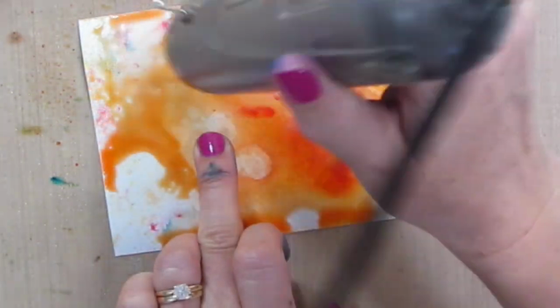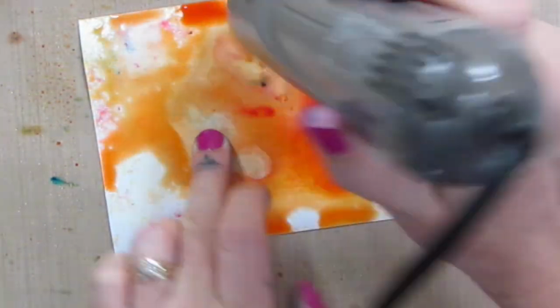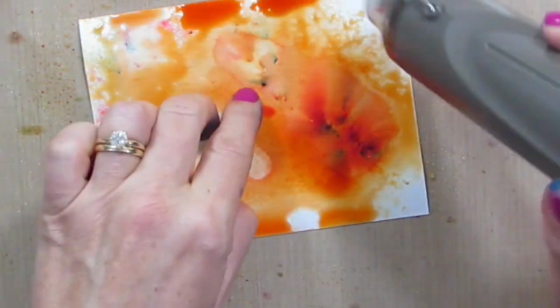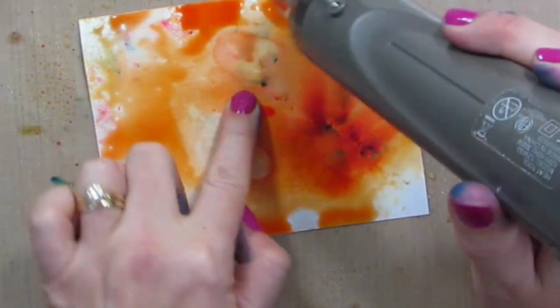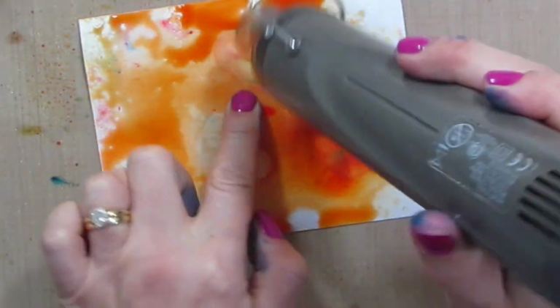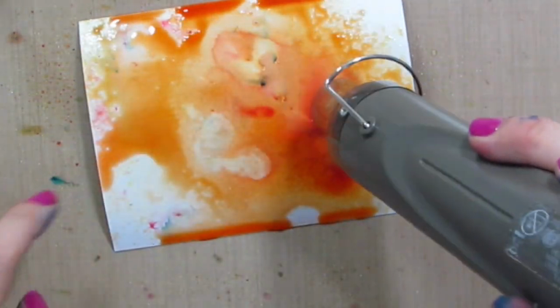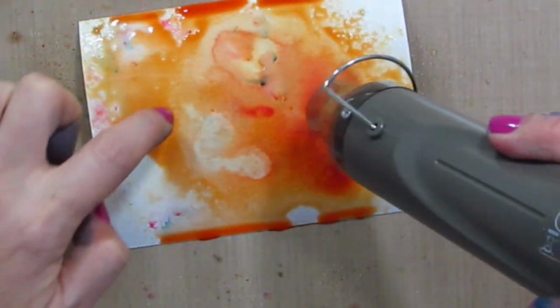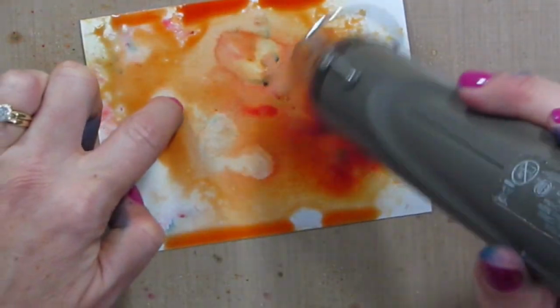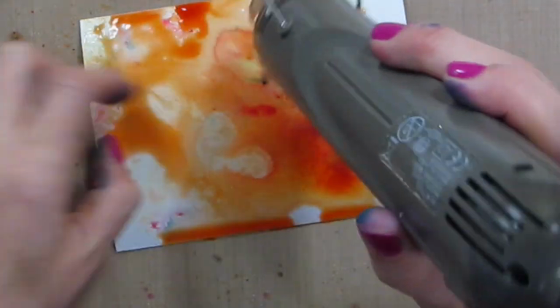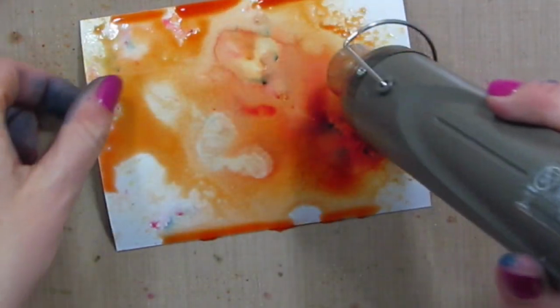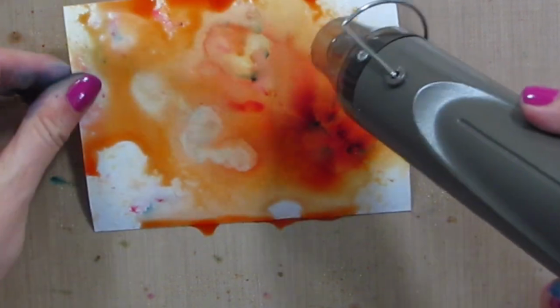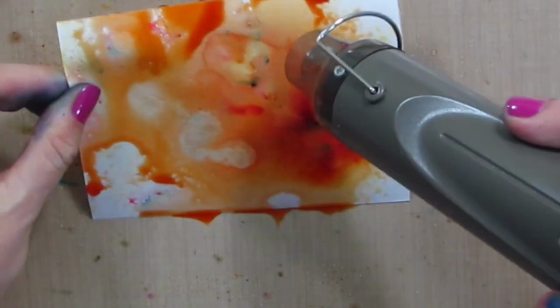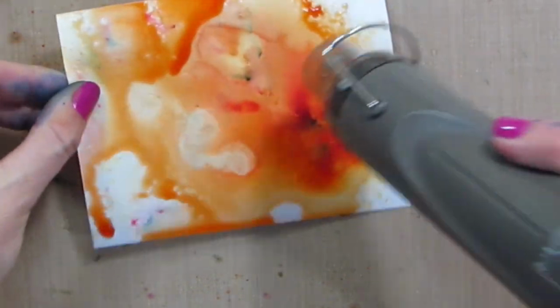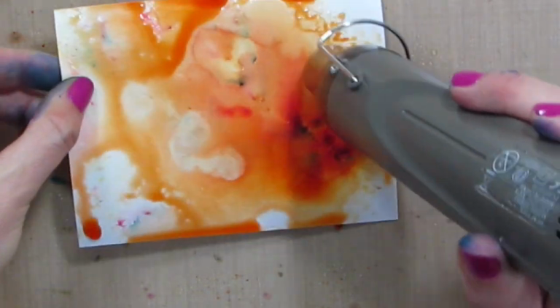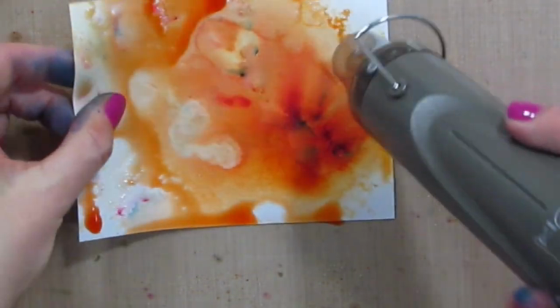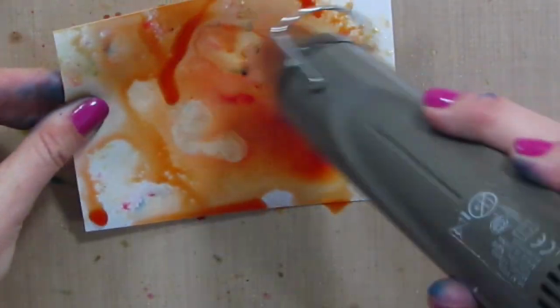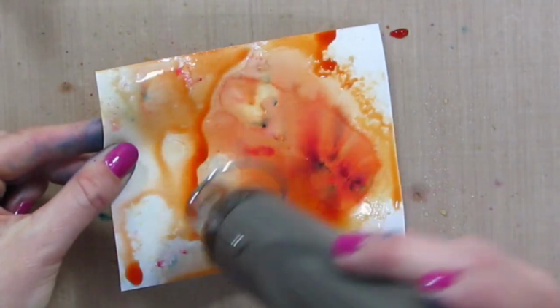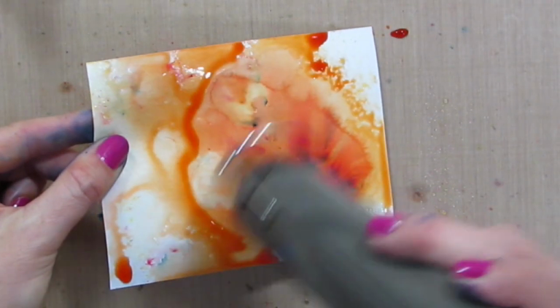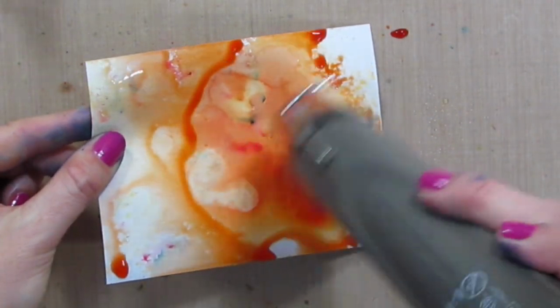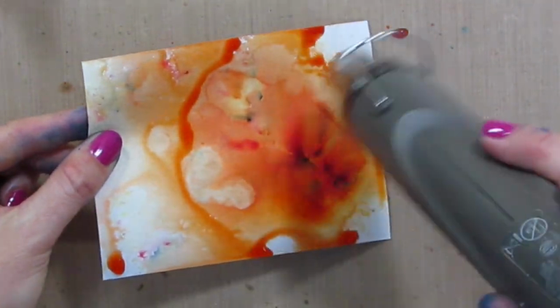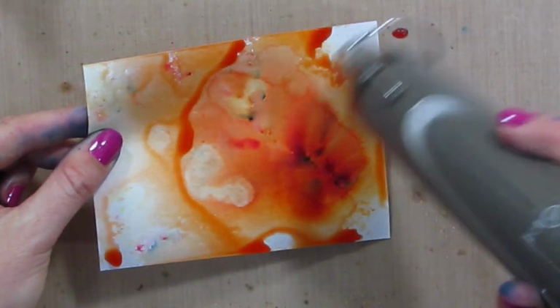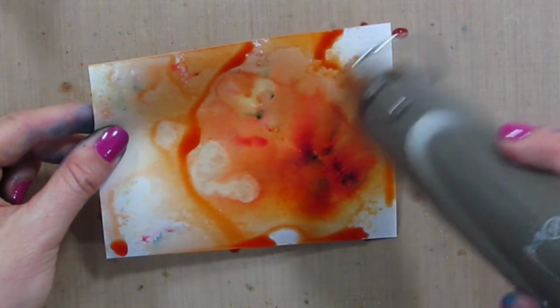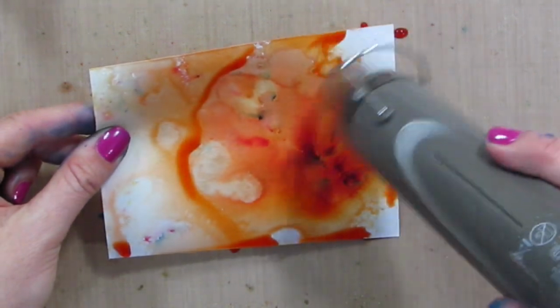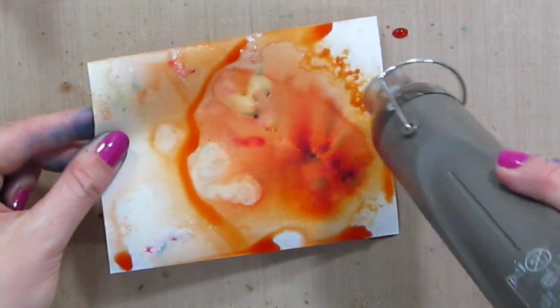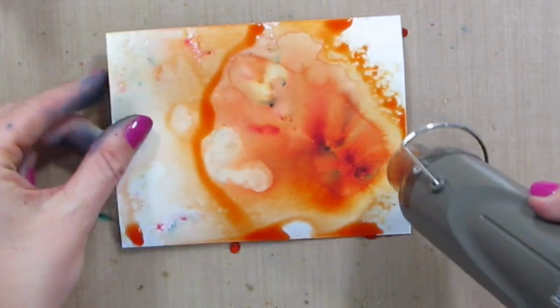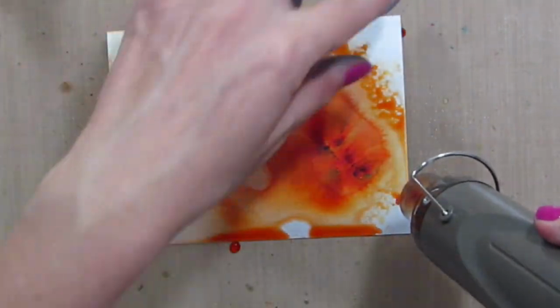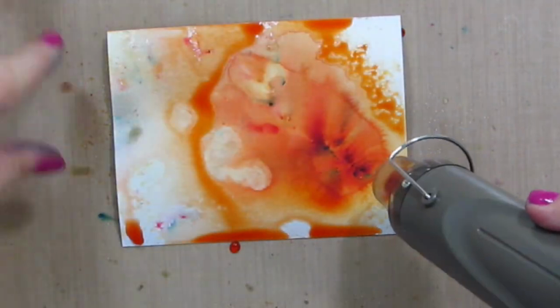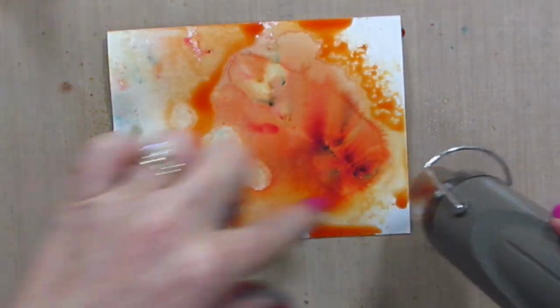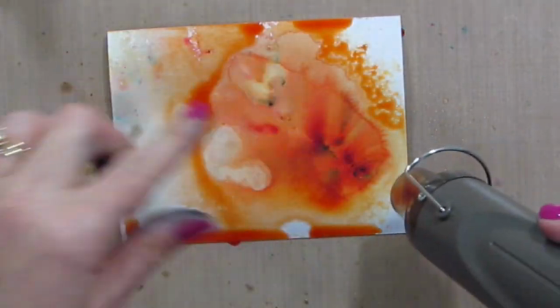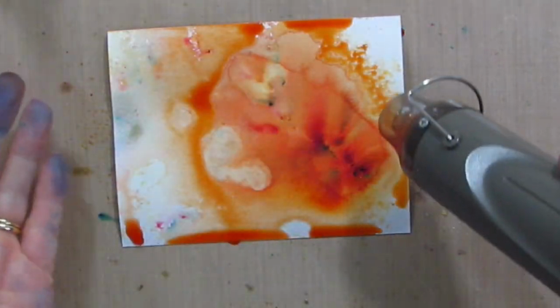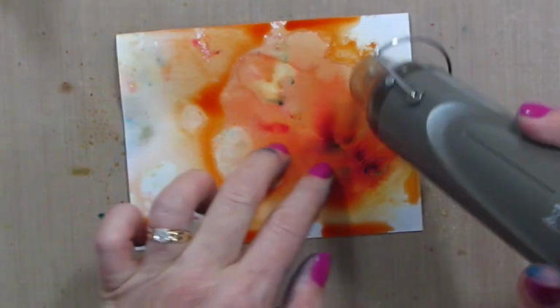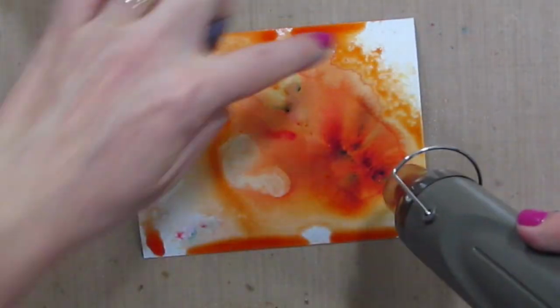Now, if you're worried about the buckling — because you'll see when it buckles sometimes the water goes in places that maybe you don't want it to — you could put some adhesive on the back, or you could even use painter's tape to tape down the outside. And then you could do a masking technique.